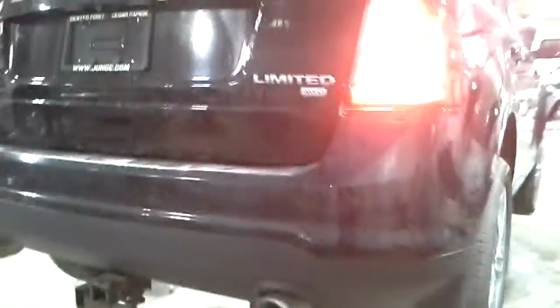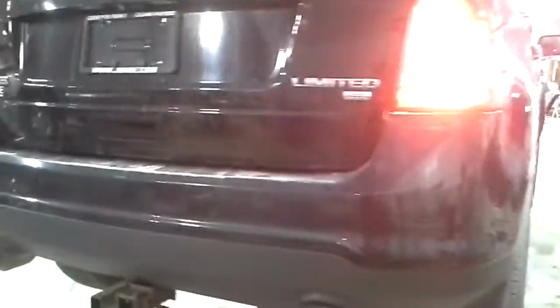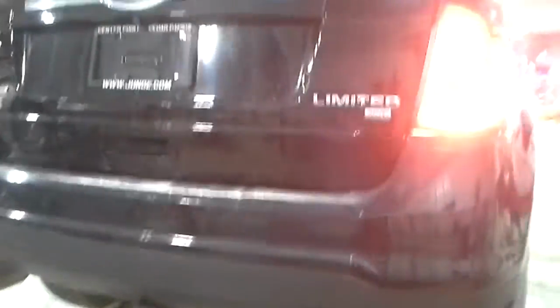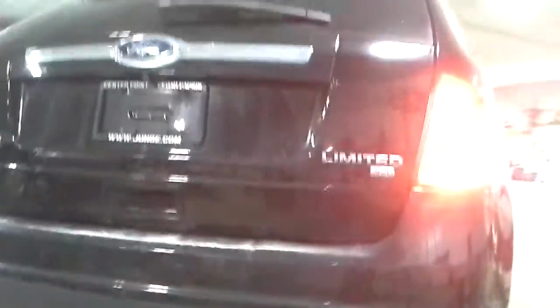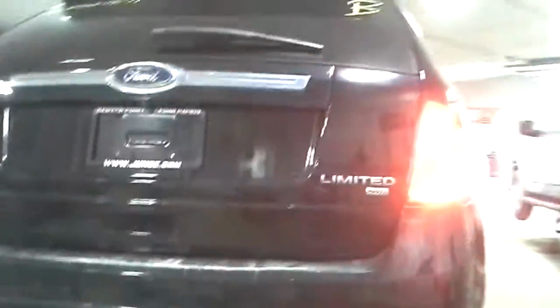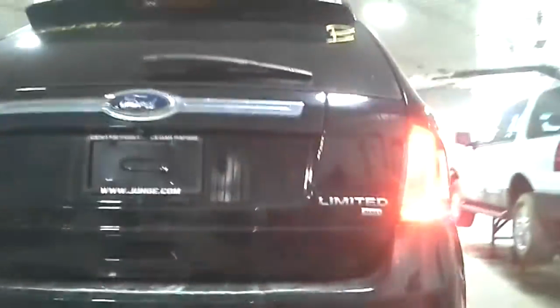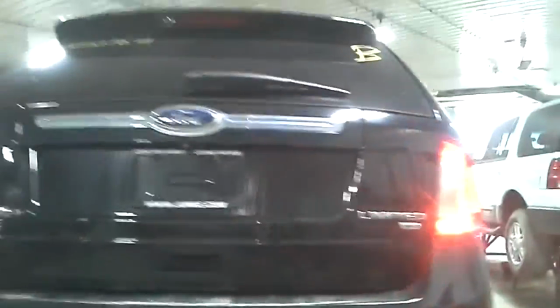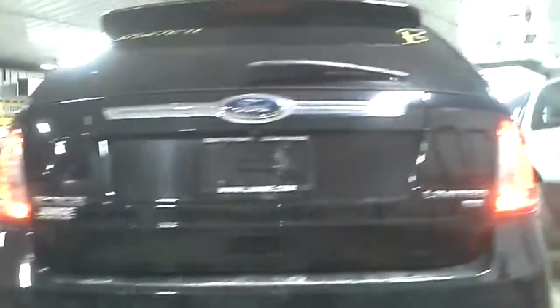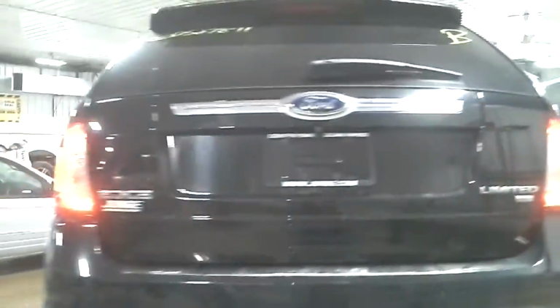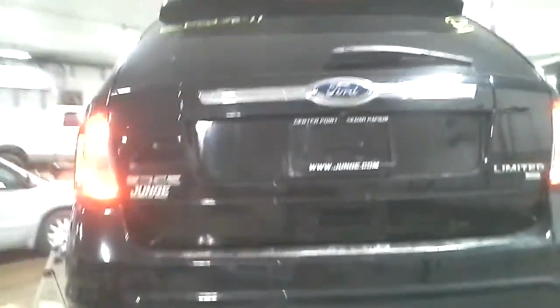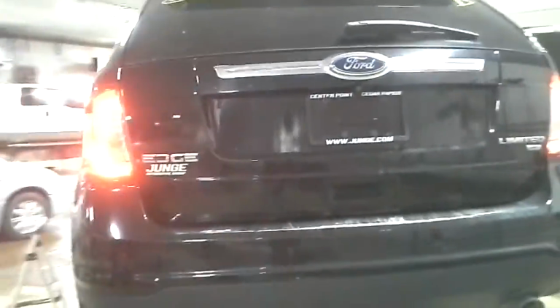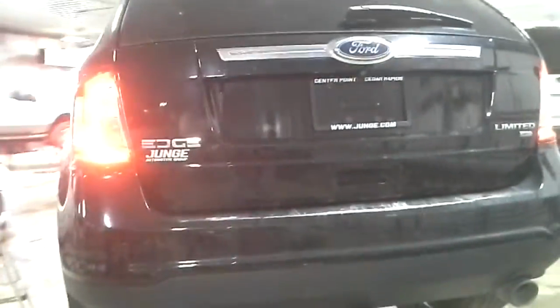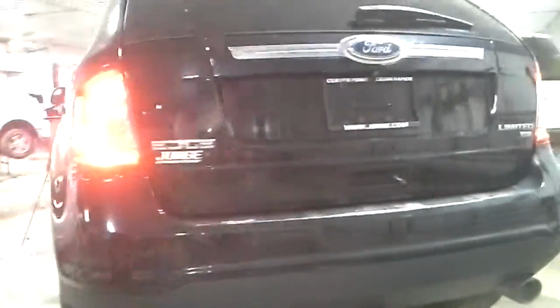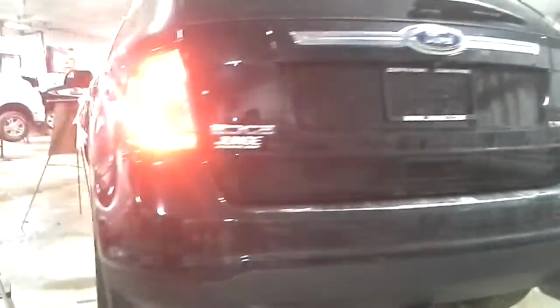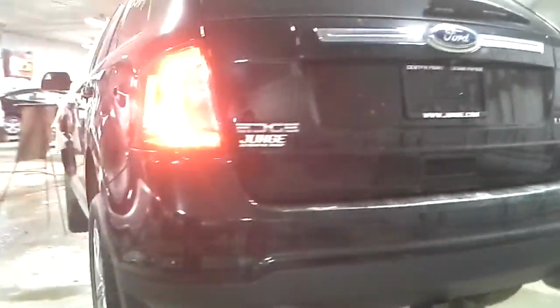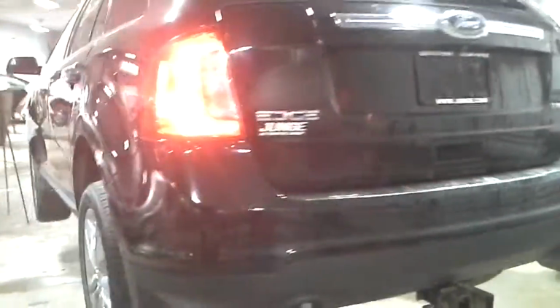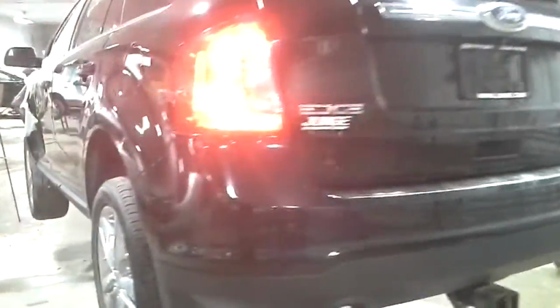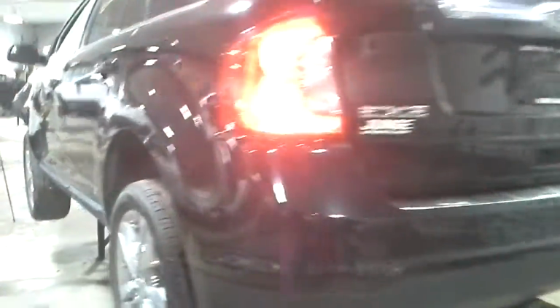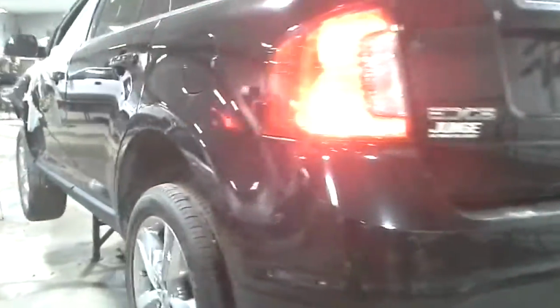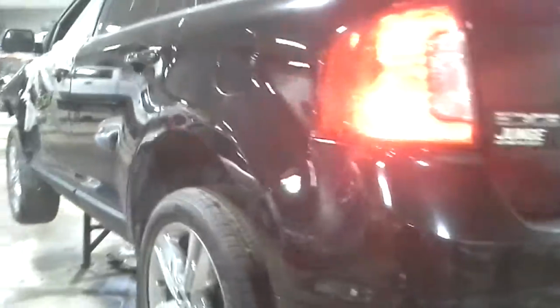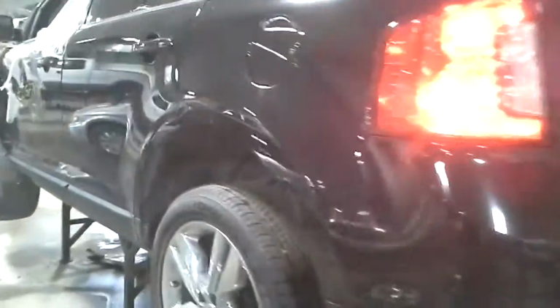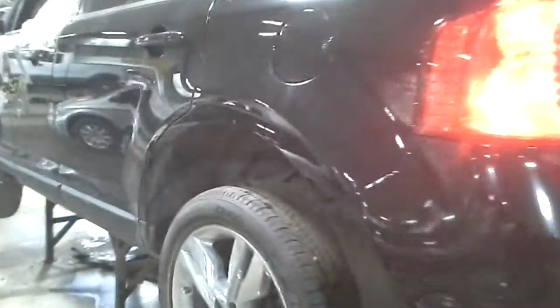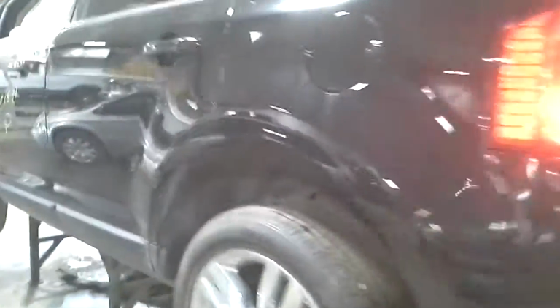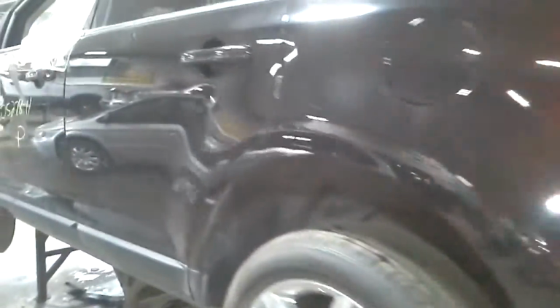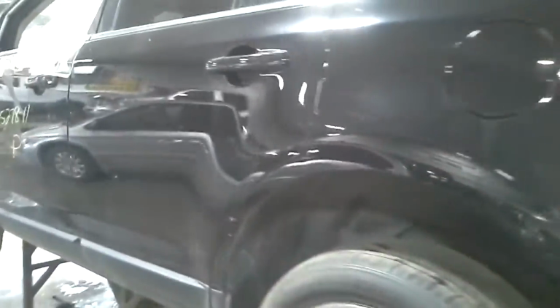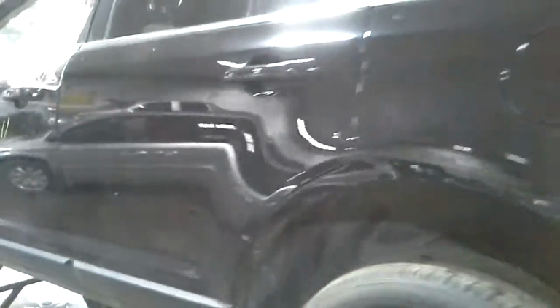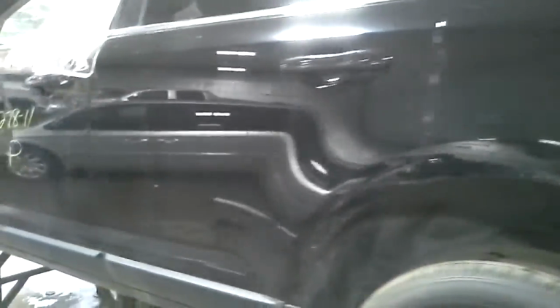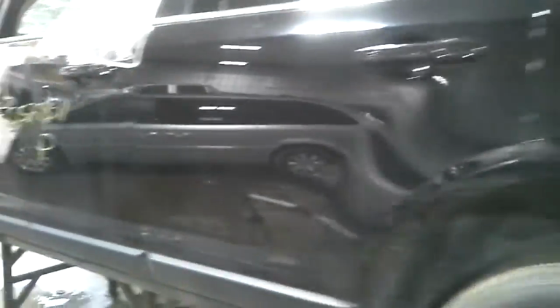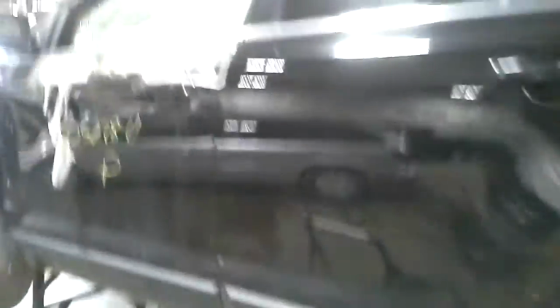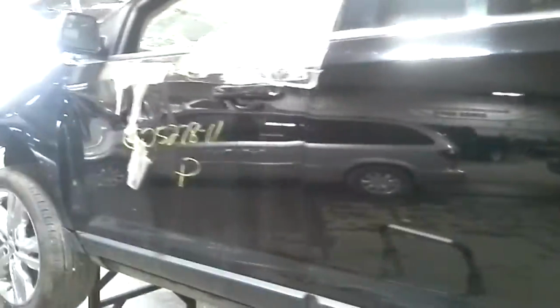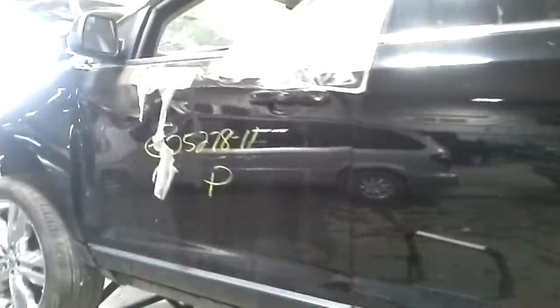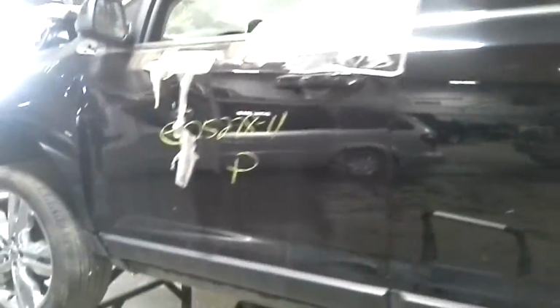Rear bumper is good, hatch is good. On this side also, rear door is good, front door is bad.